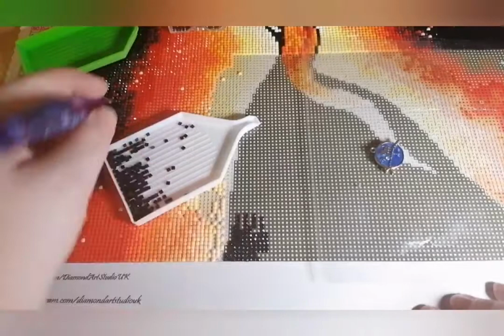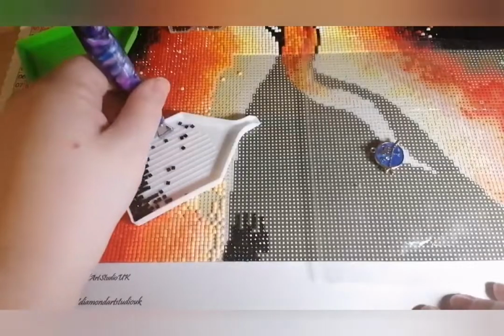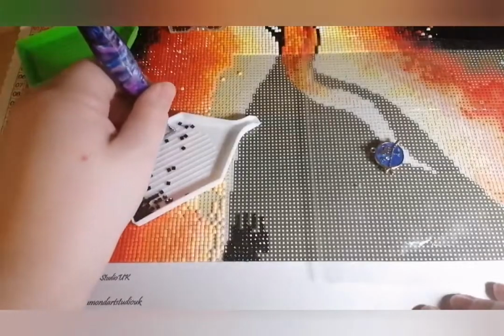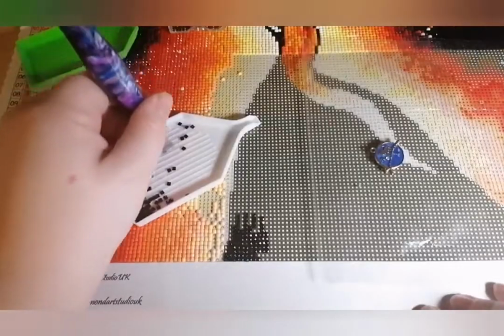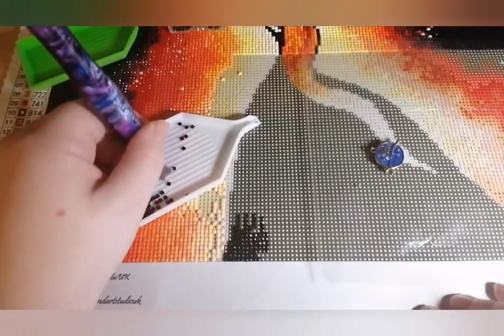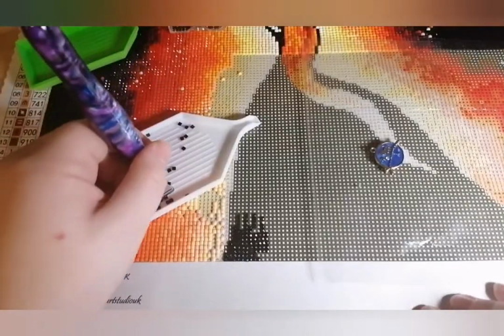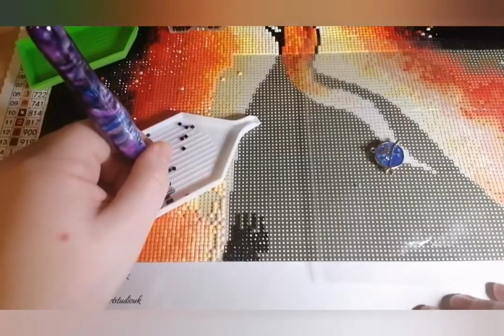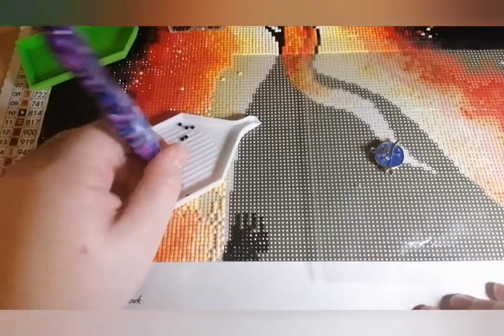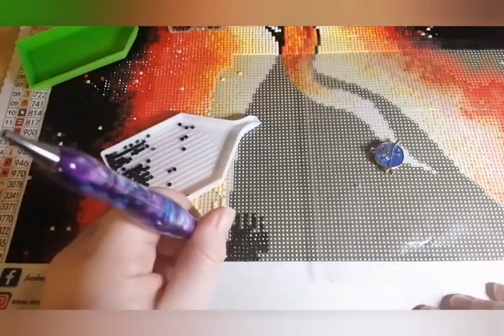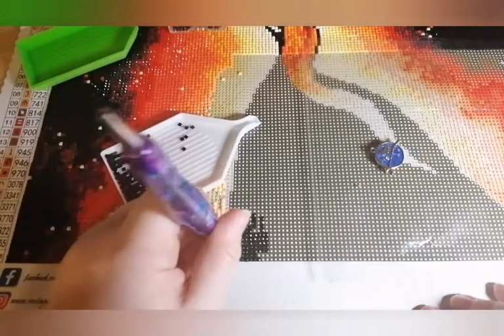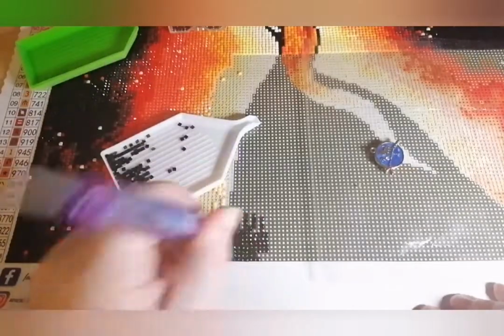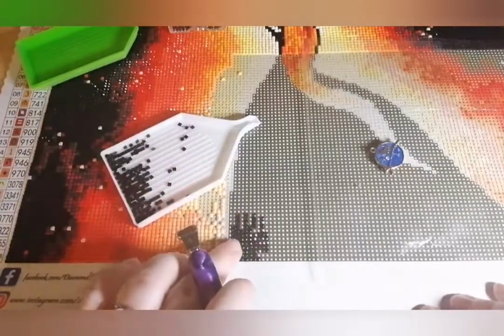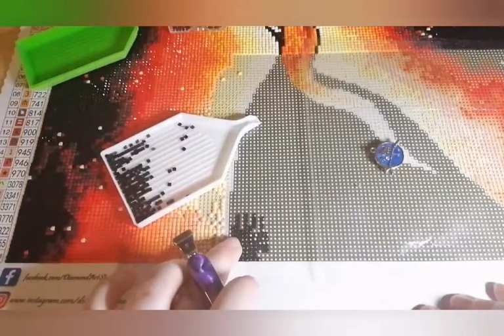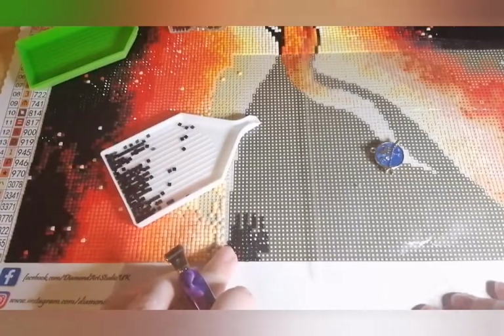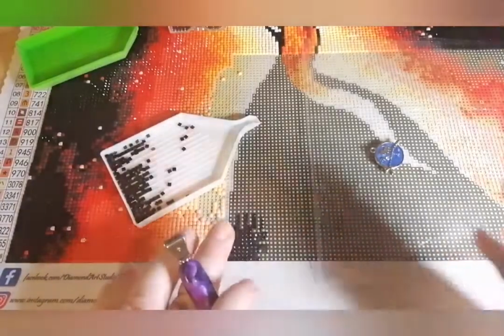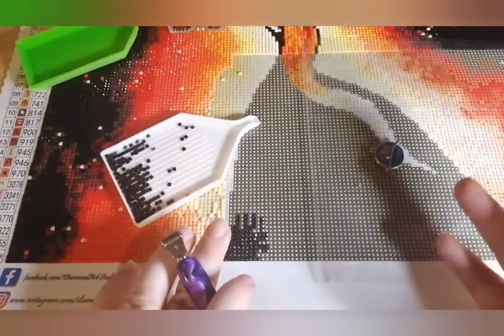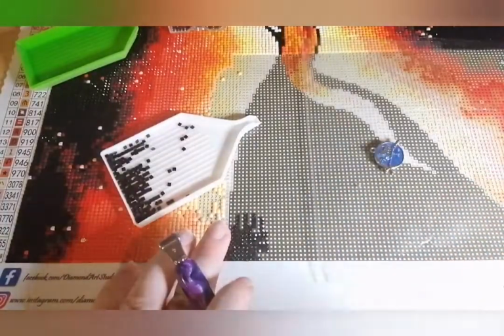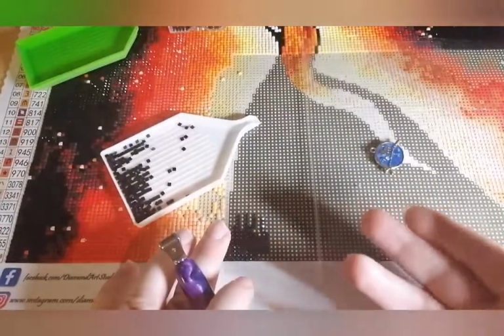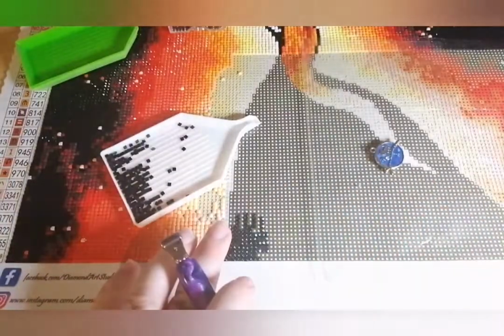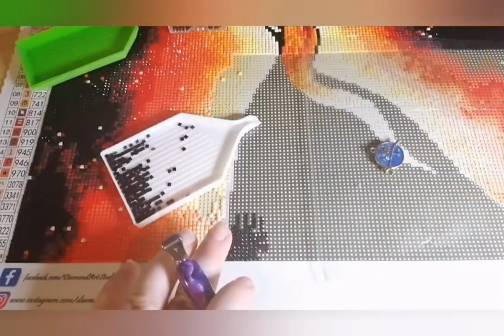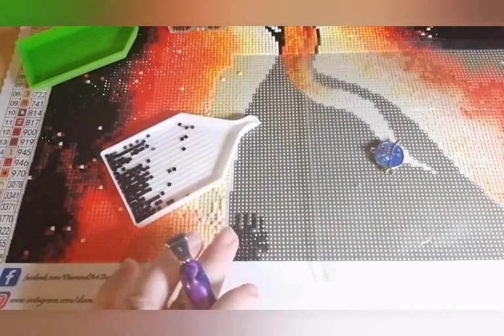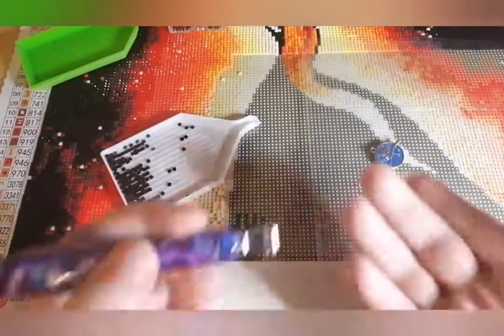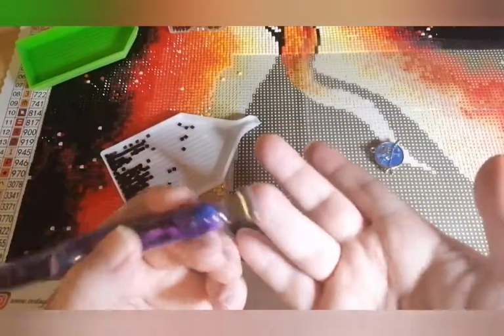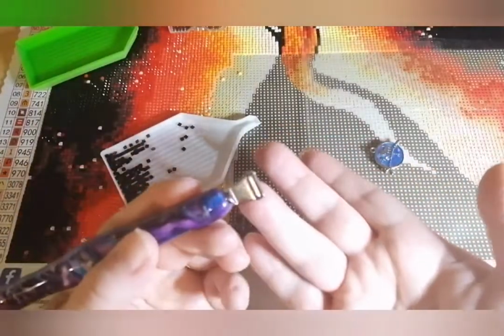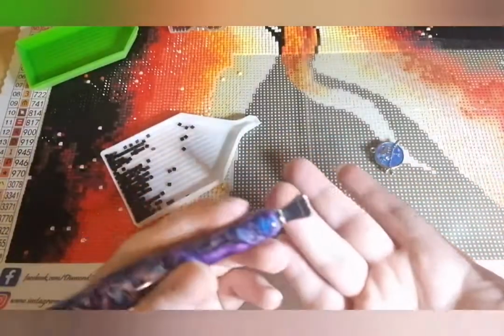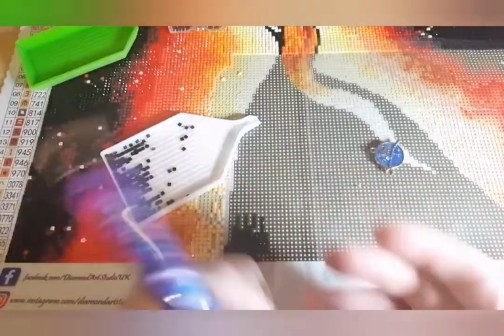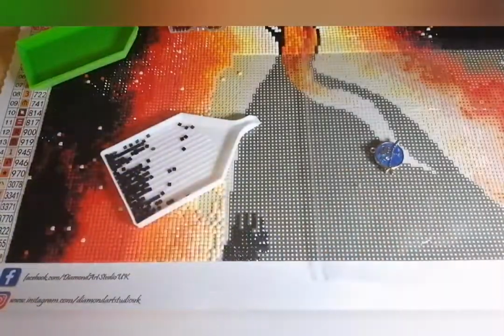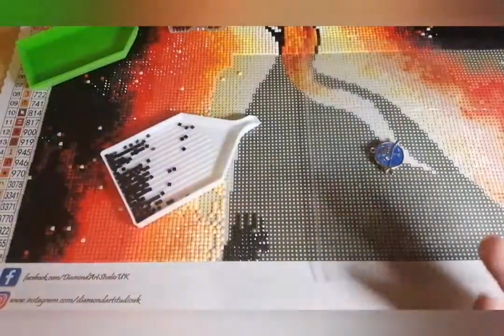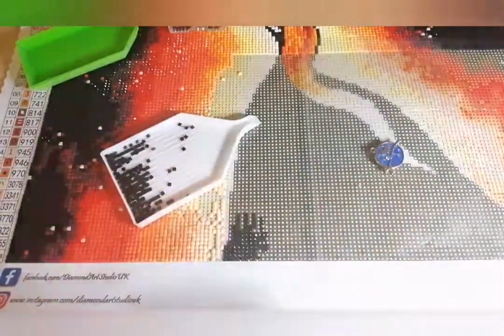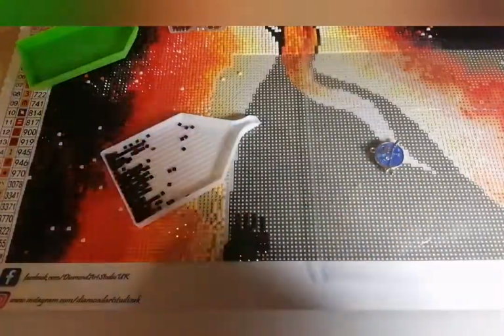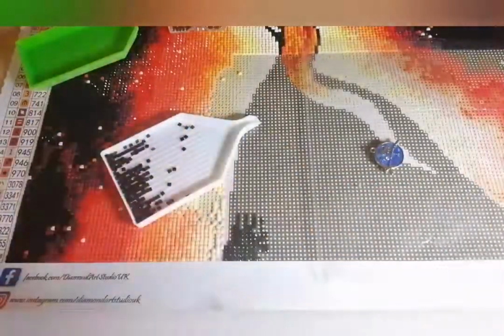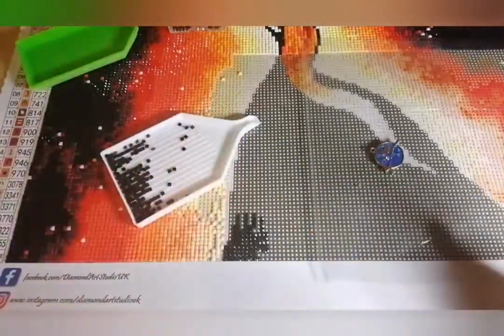Also if you're using a light pad that's switched on, all the gapping is going to be very obvious — as soon as you switch it off and take a step back, you're not going to see those gaps. Squares seem to have a pretty good habit of straightening themselves out as you place more and more down. Personally I prefer squares — I love squares. I'm not a big fan of rounds and I can't really use my multi-placer with rounds very well.